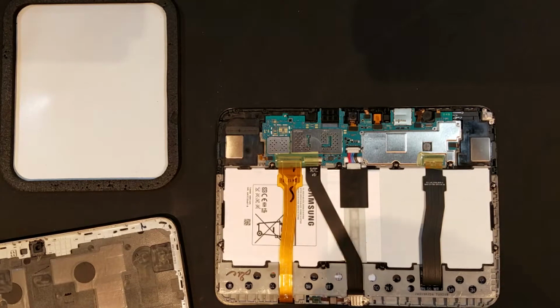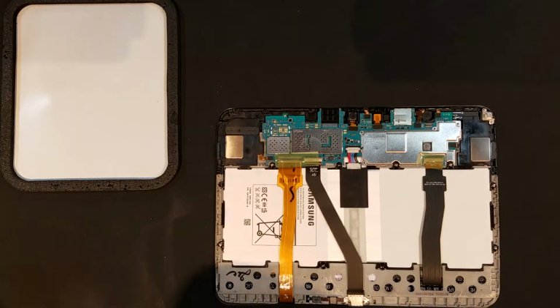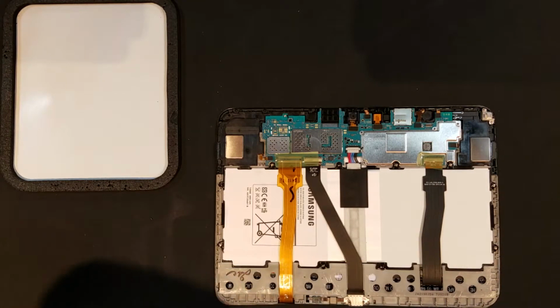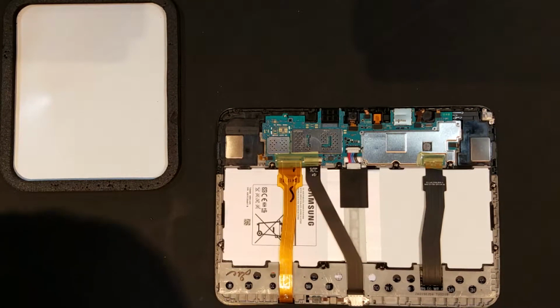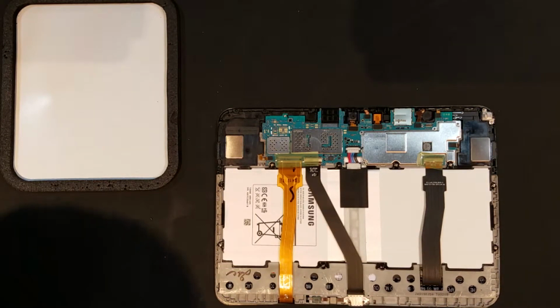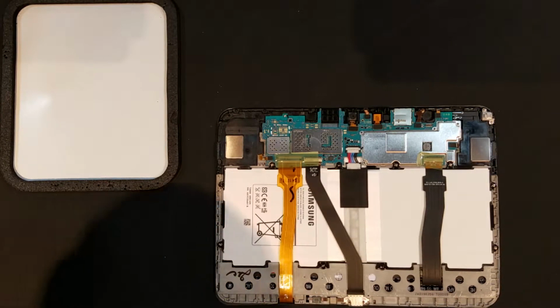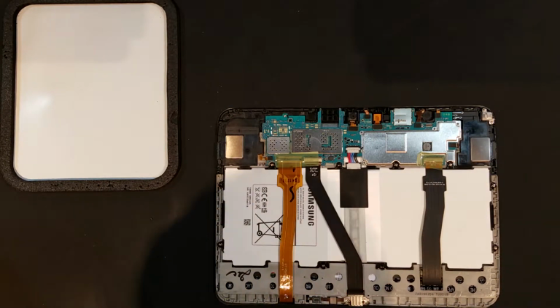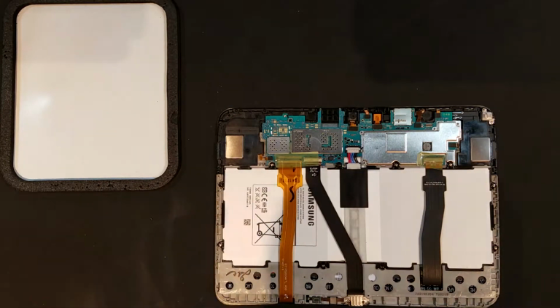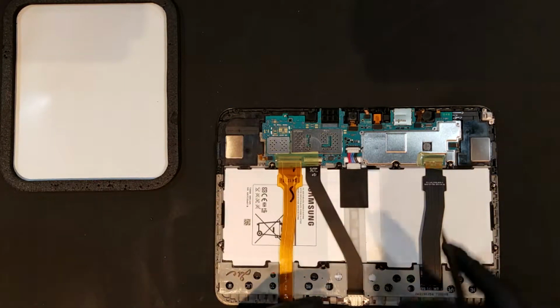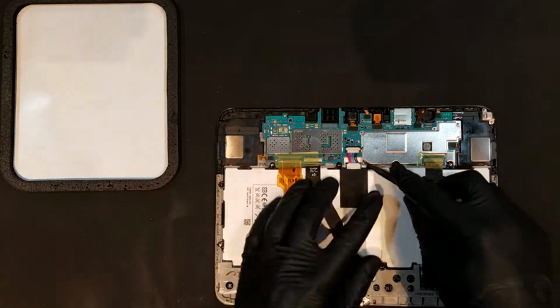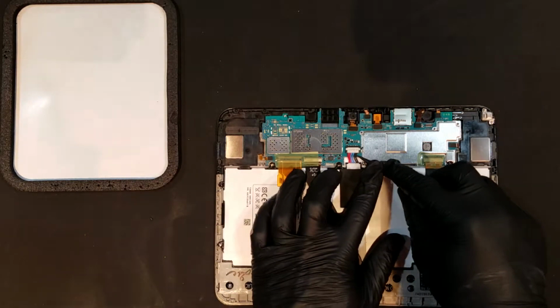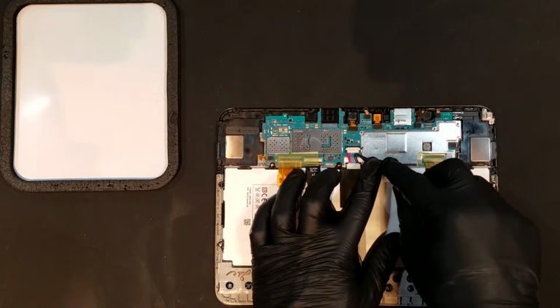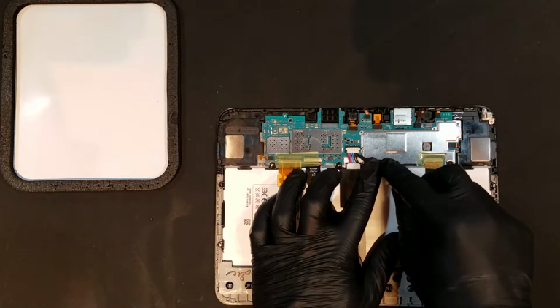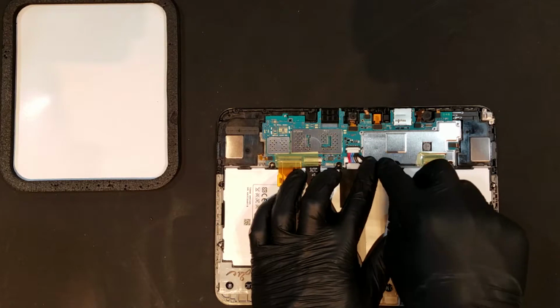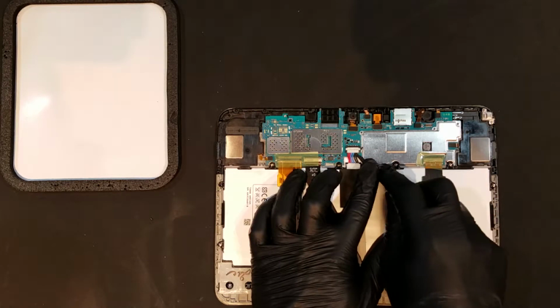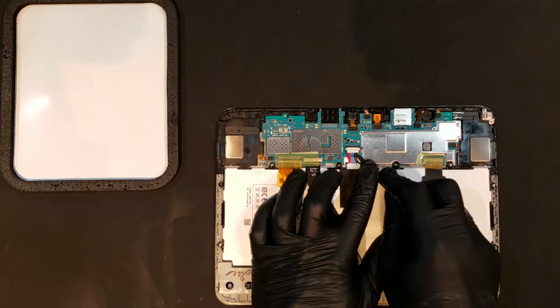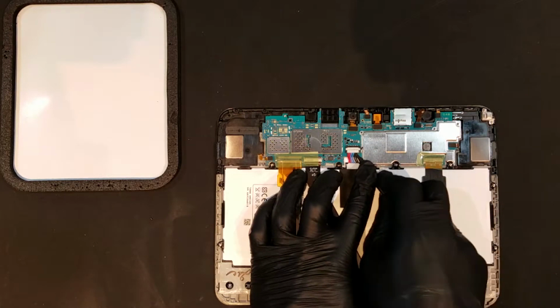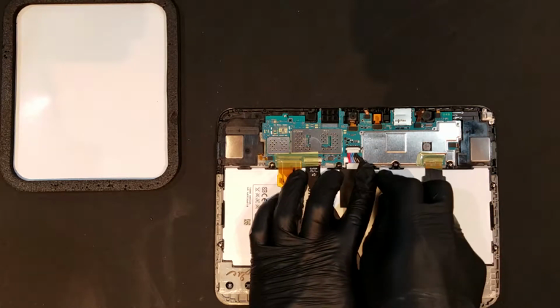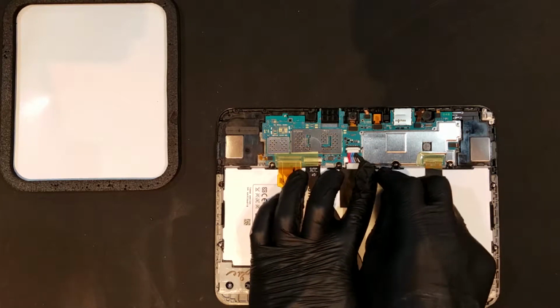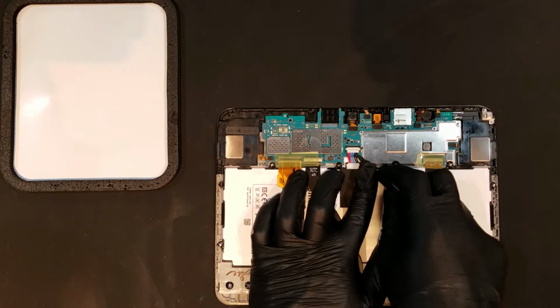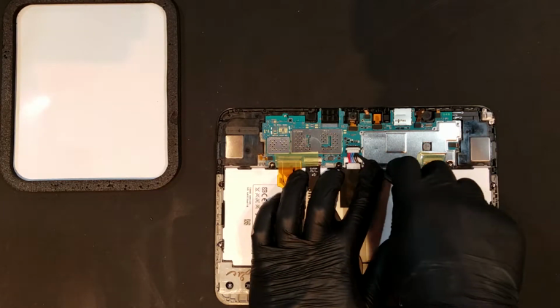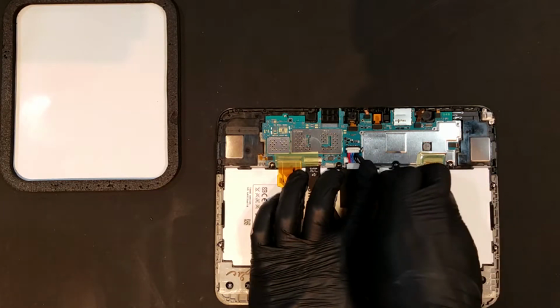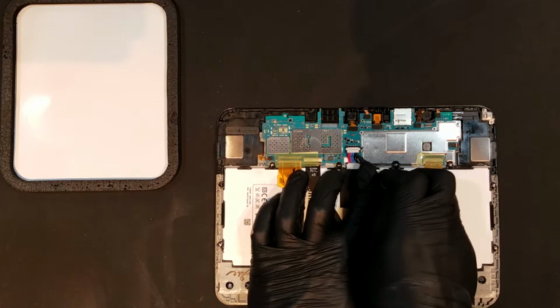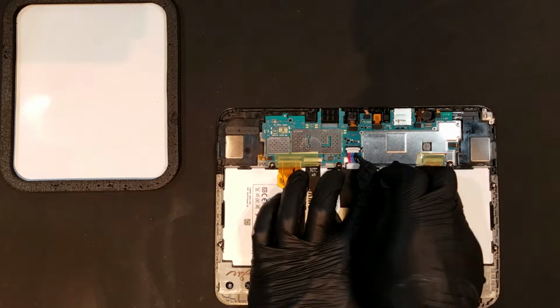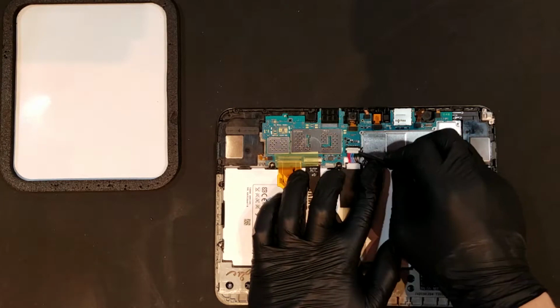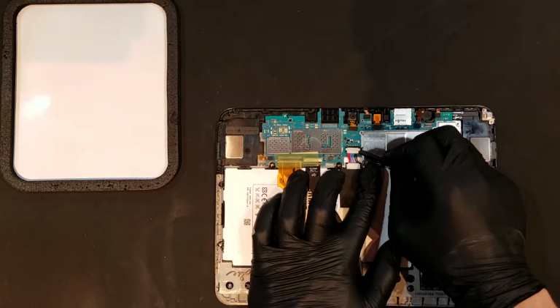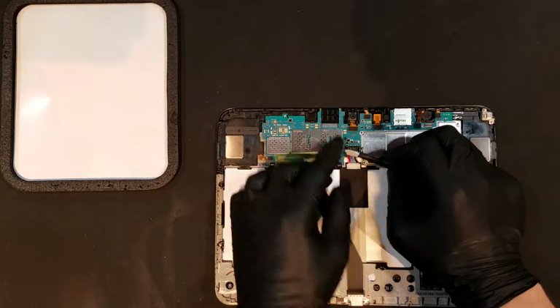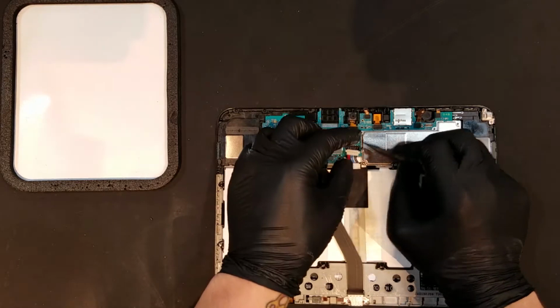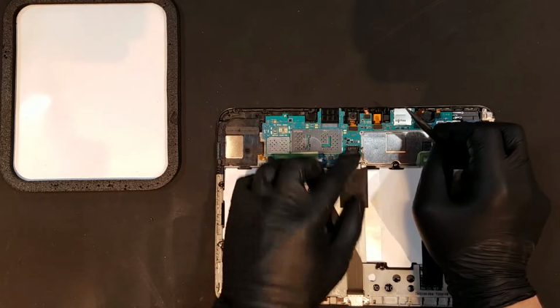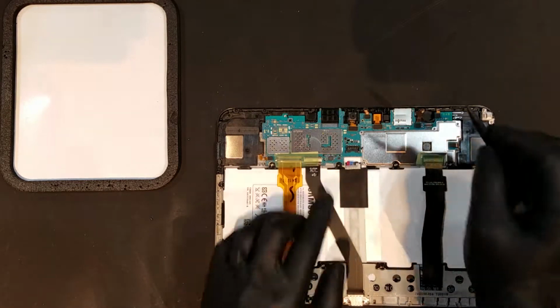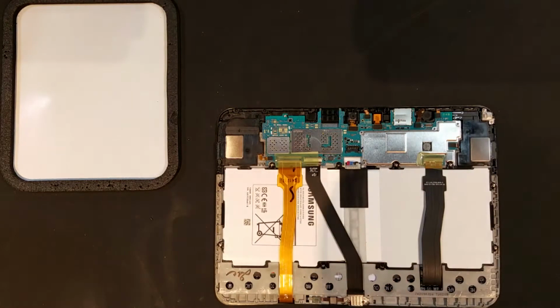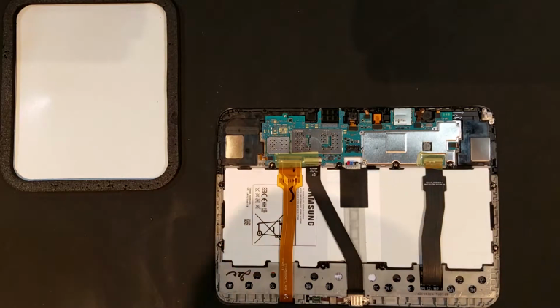Before going any further, it's a good idea to detach the battery. Sliding an ESD safe tool underneath the wires and lifting it up slightly will begin to unseat the plastic clip portion of the battery. Doing this should allow you to slide underneath the clip itself and lift it out of place.